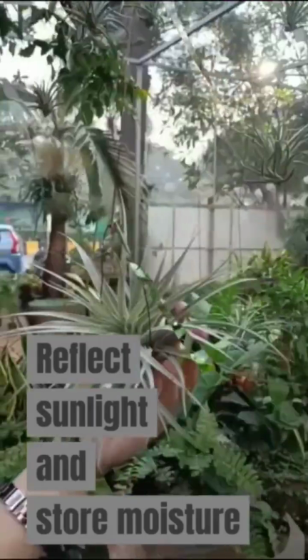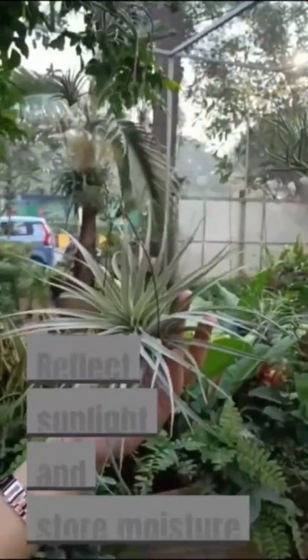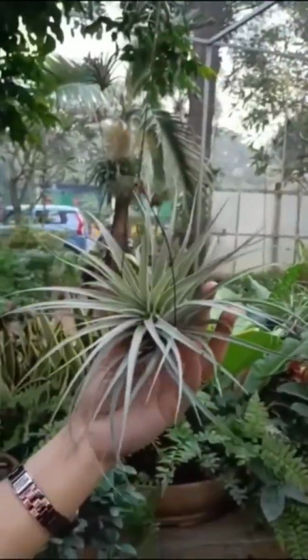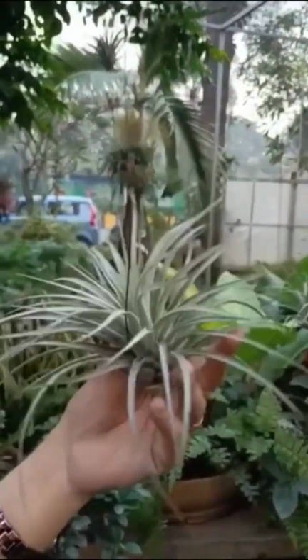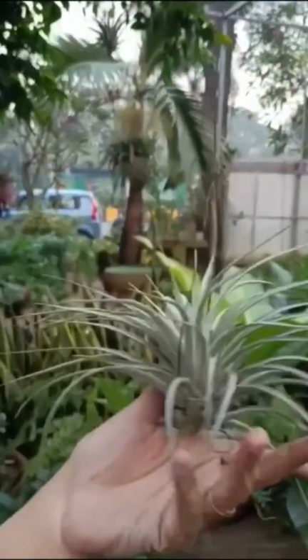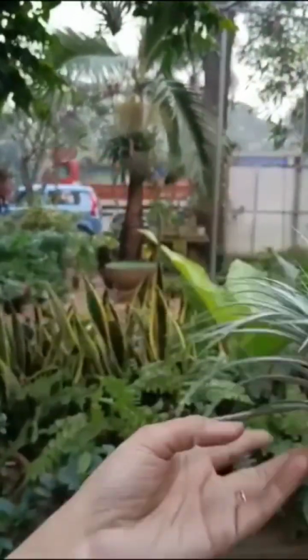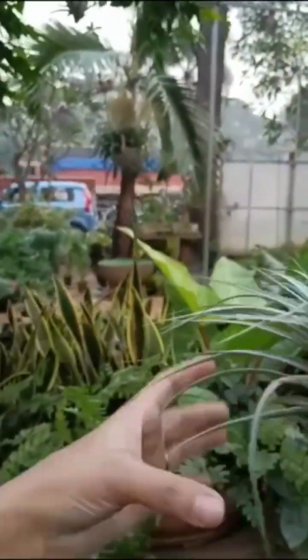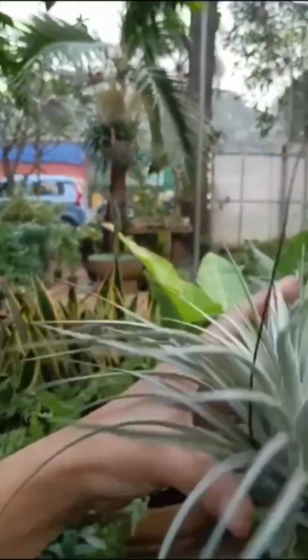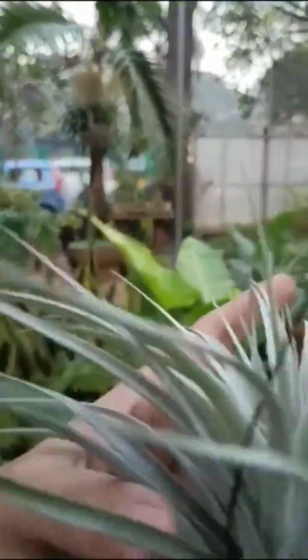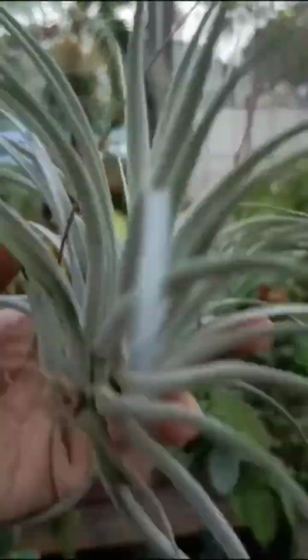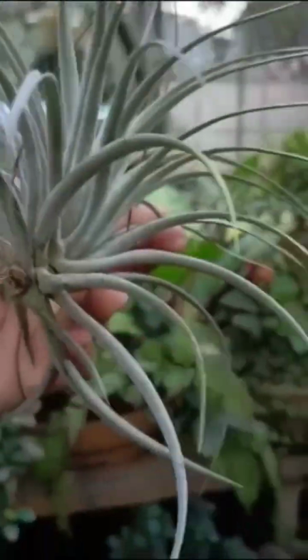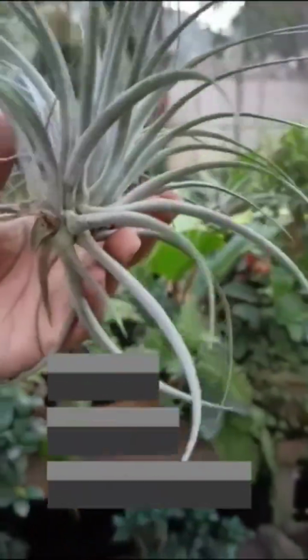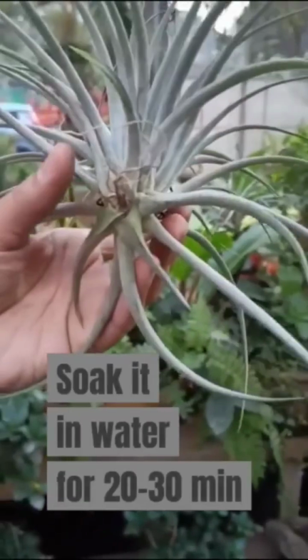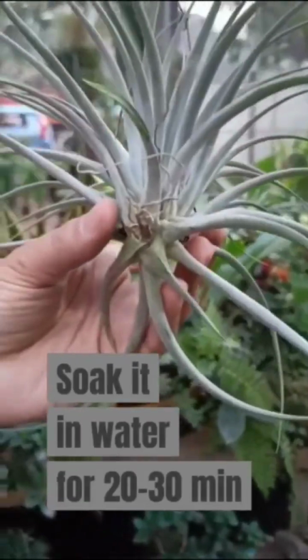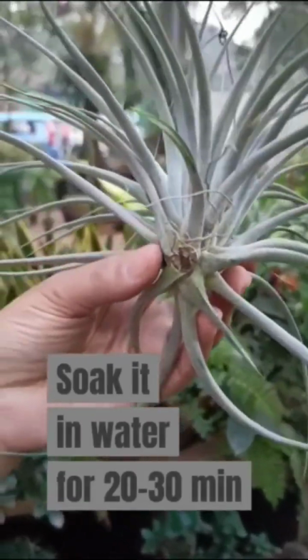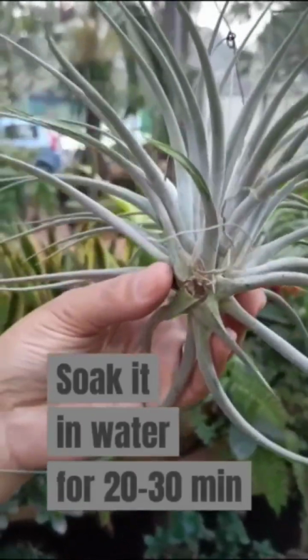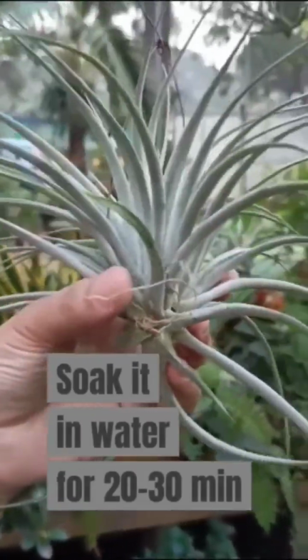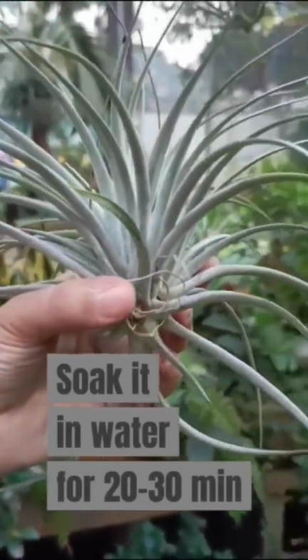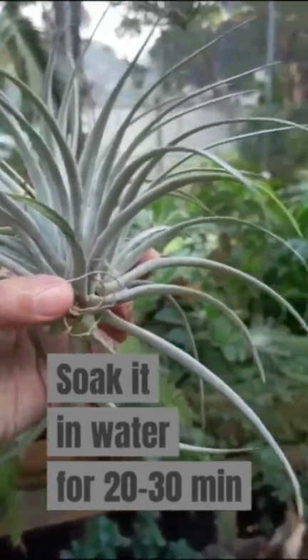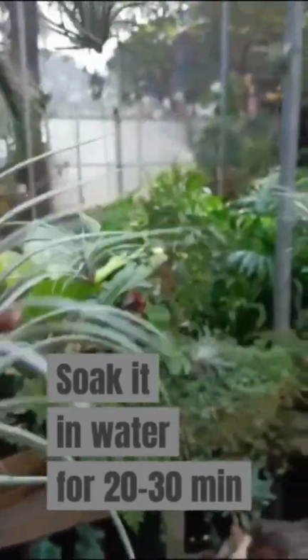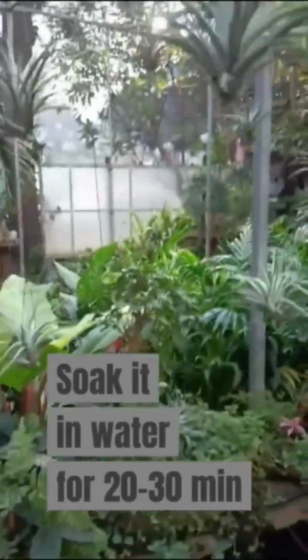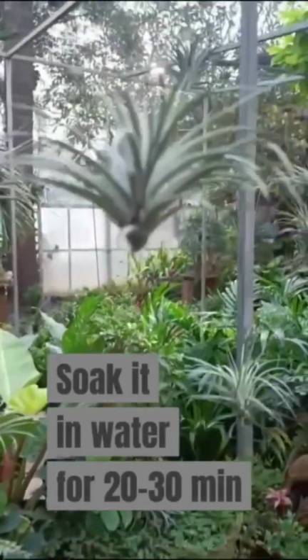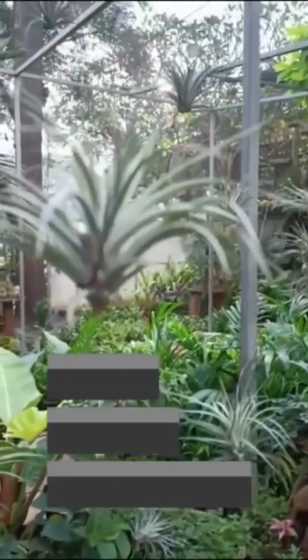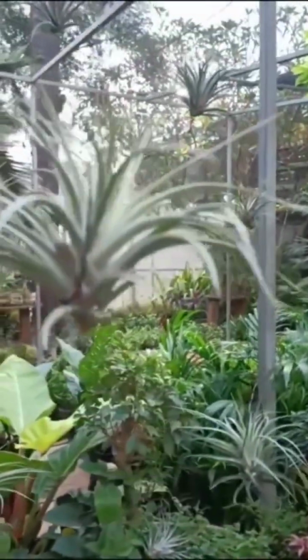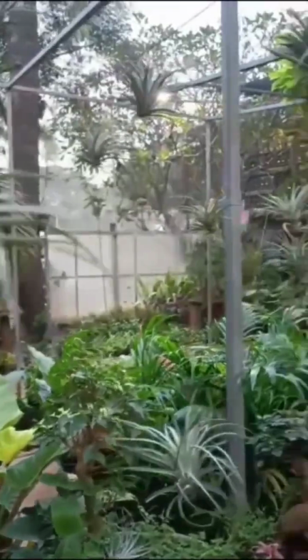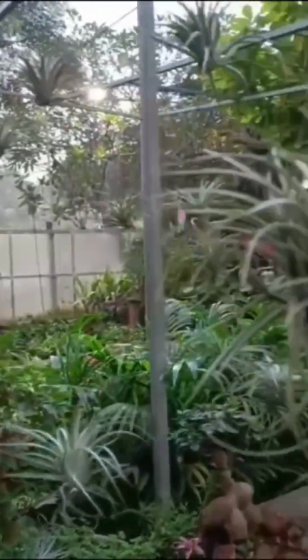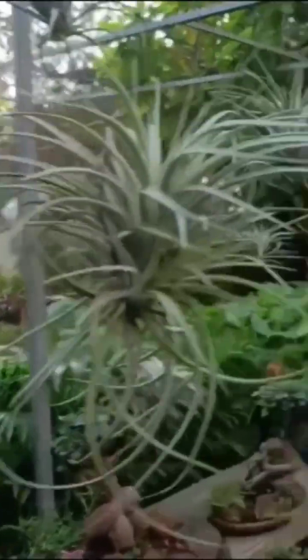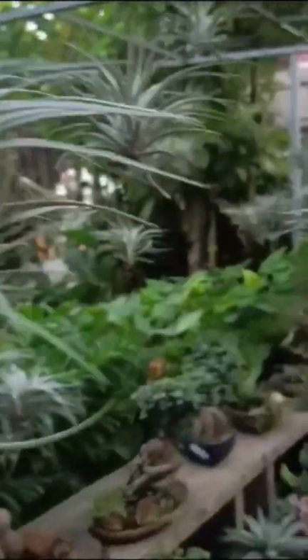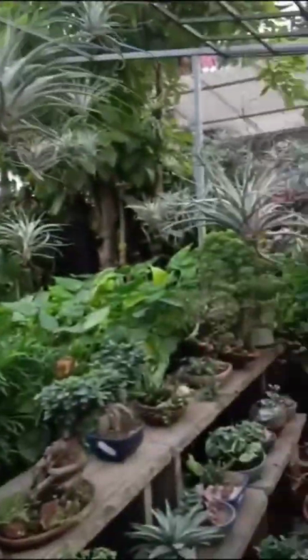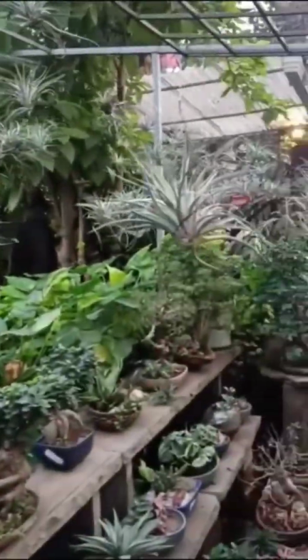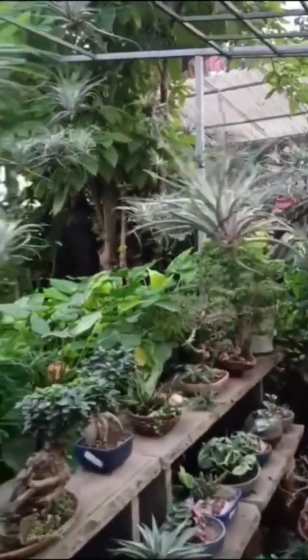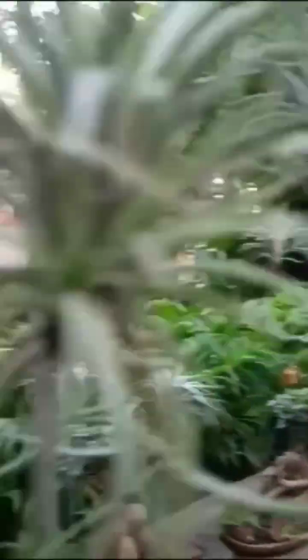Air plants need to be watered regularly, but not too much. Soak them in water for 20–30 minutes once or twice a week, then shake off the excess water. You can also mist them with water in between soakings.